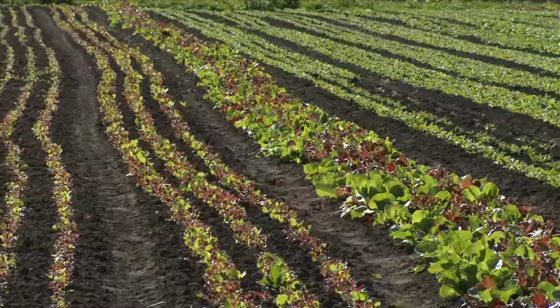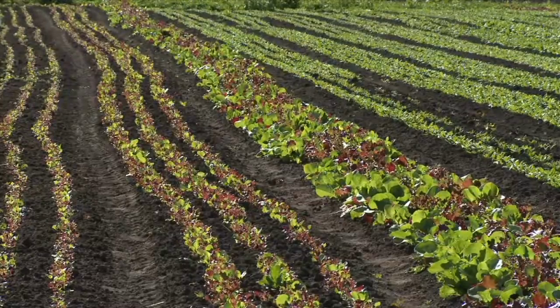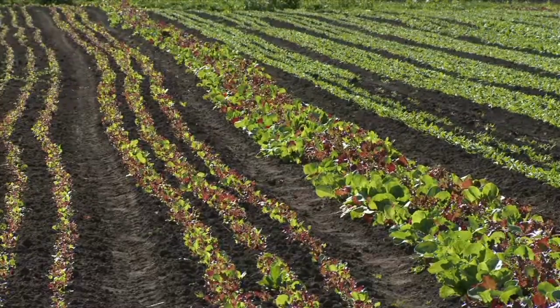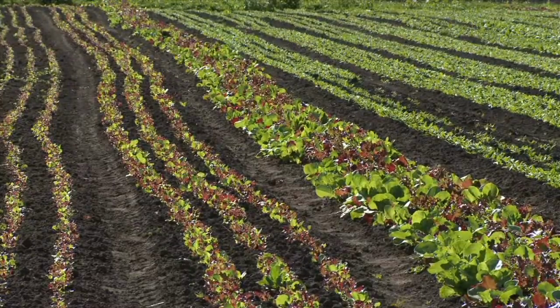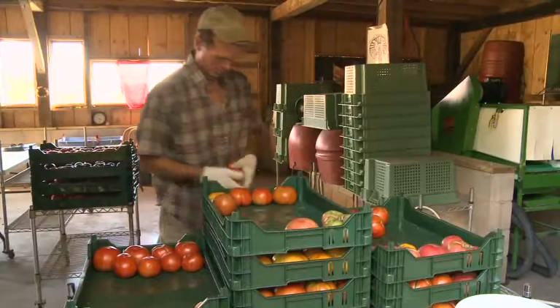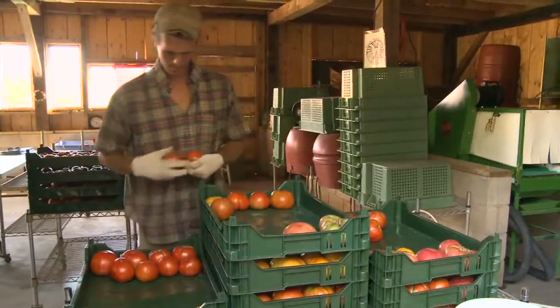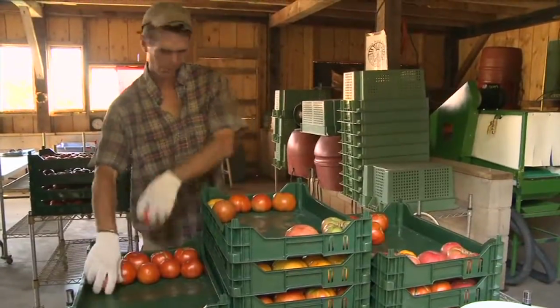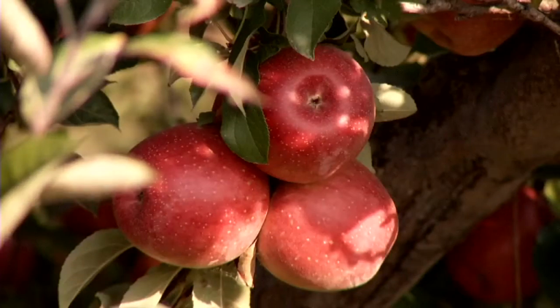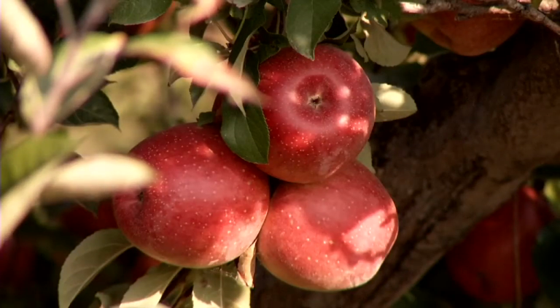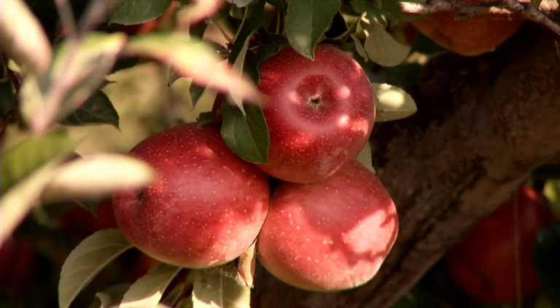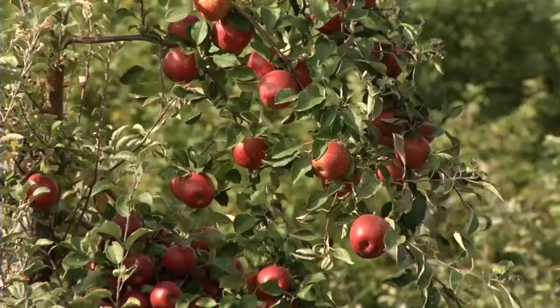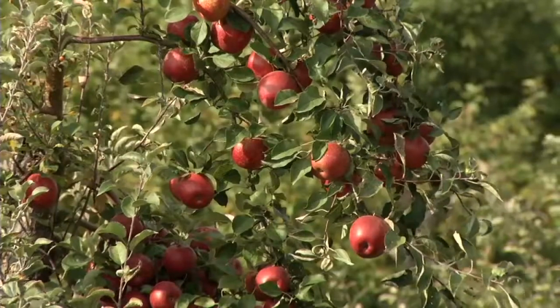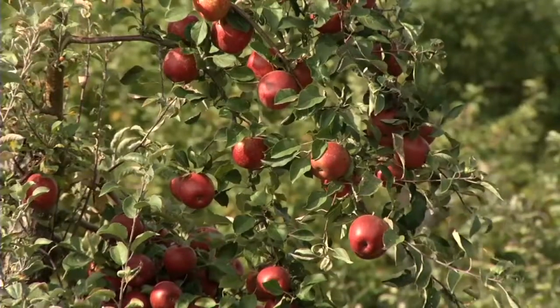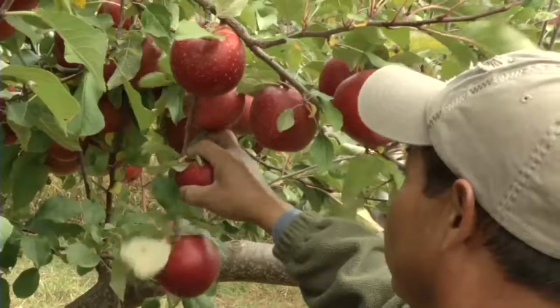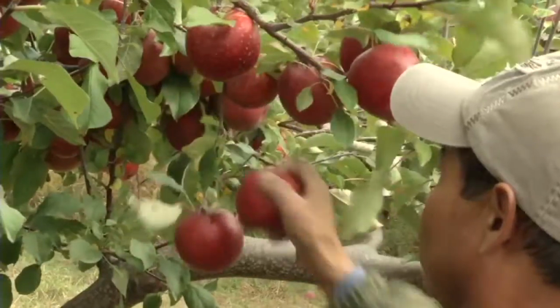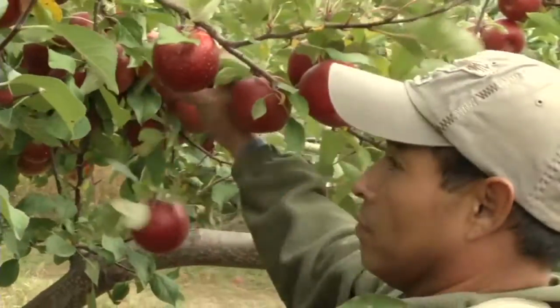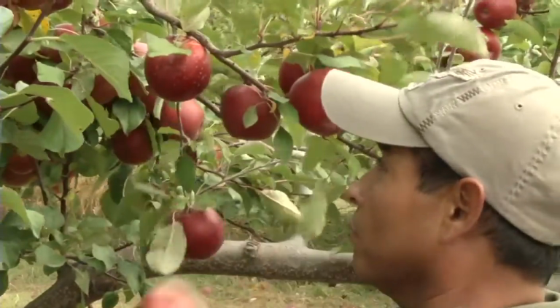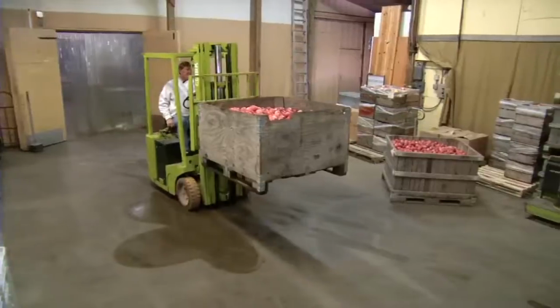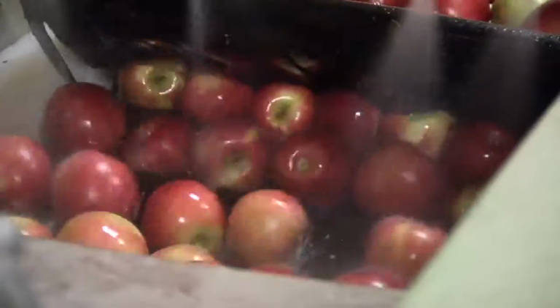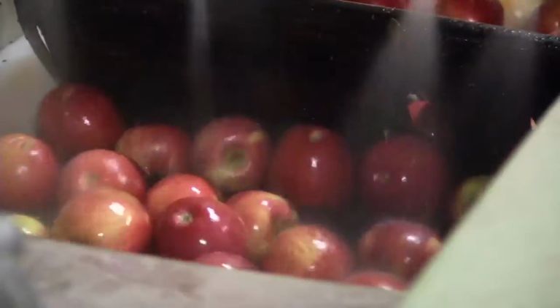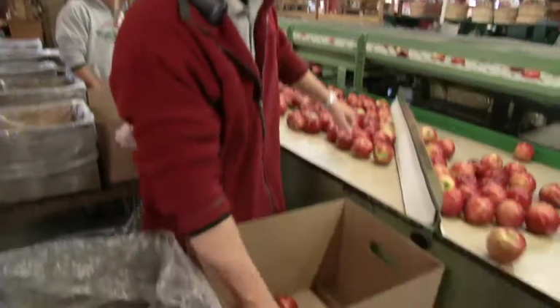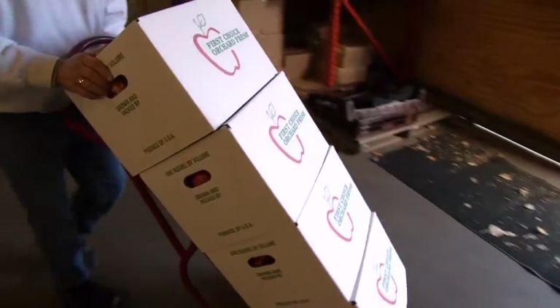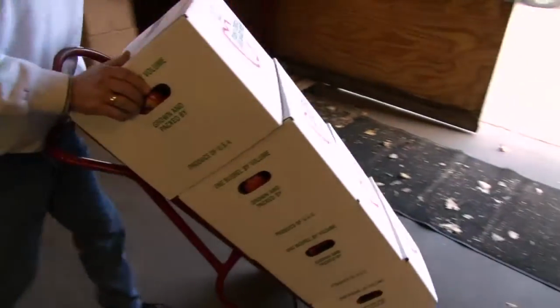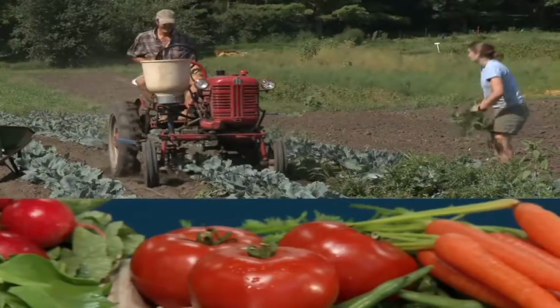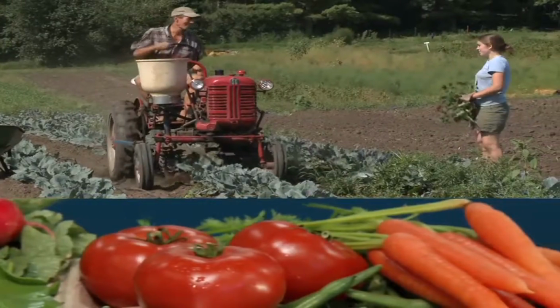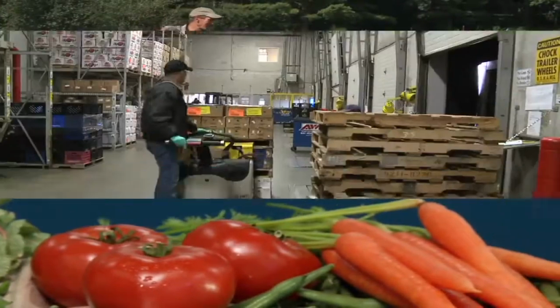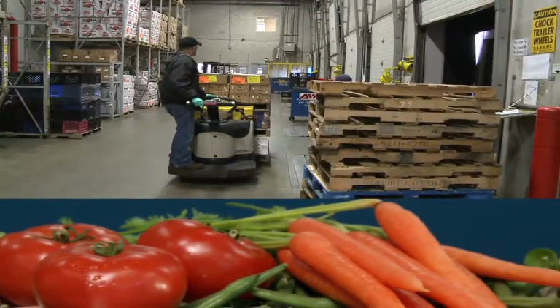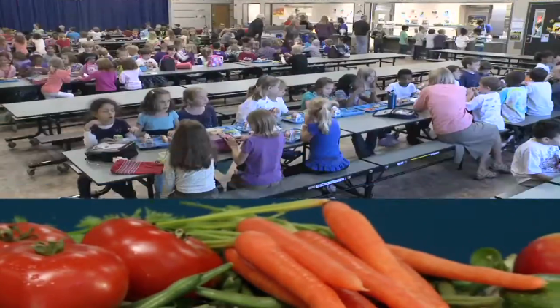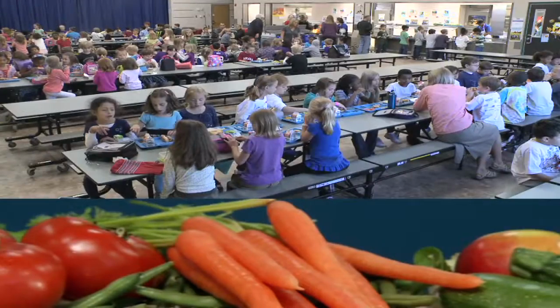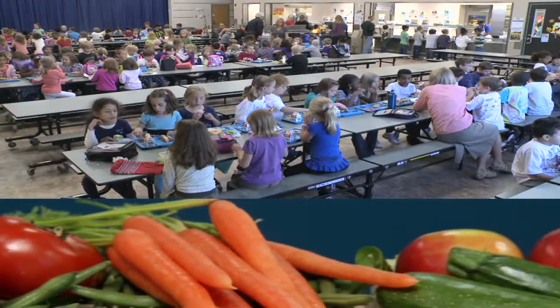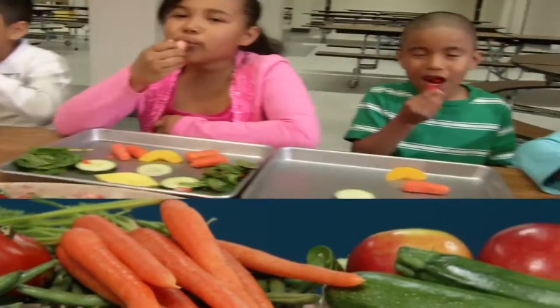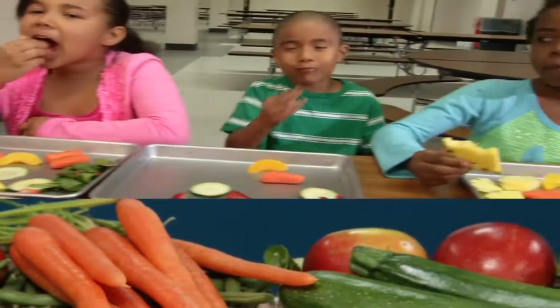Most foods begin growing in spring and are harvested in summer. Apples are one of many foods grown here in Minnesota. They're picked, sorted, cleaned, packed up and shipped out. They go from the farm to a distributor who takes them to your school for you to eat.